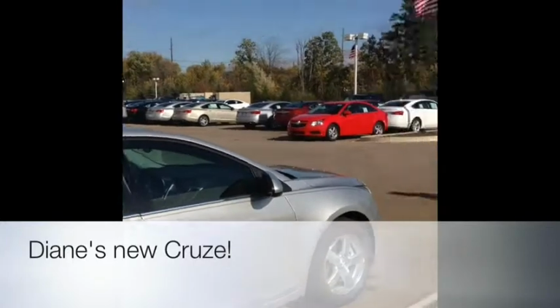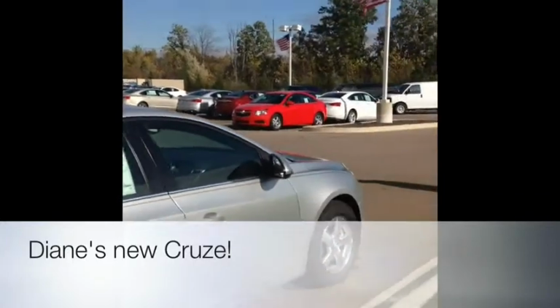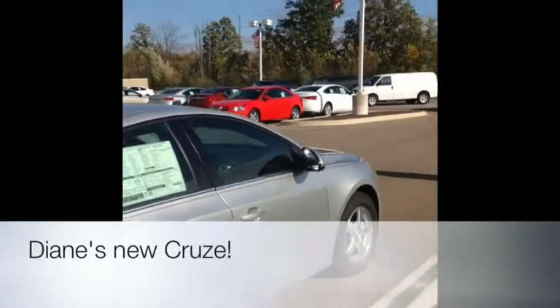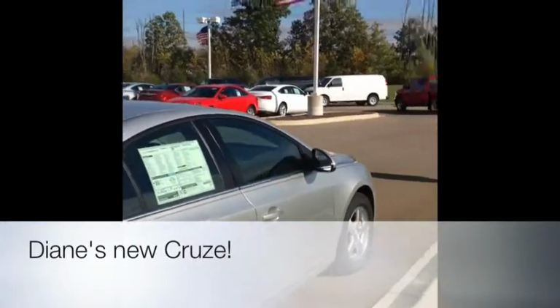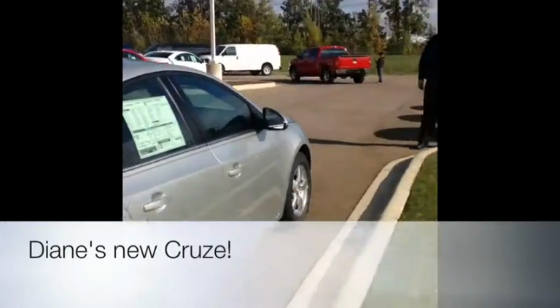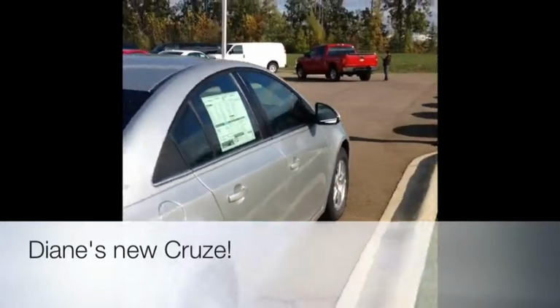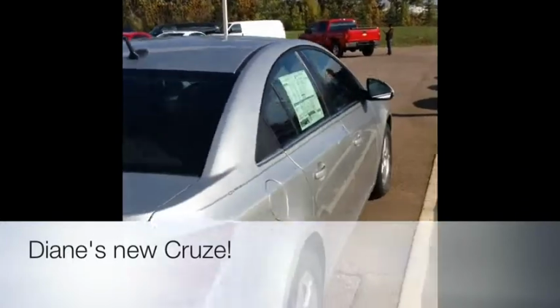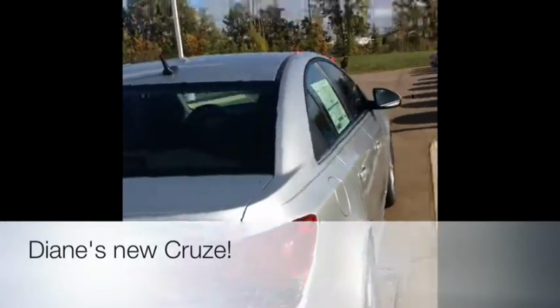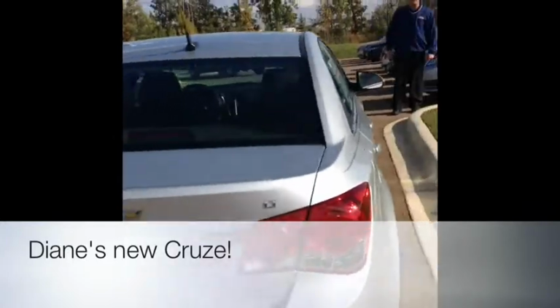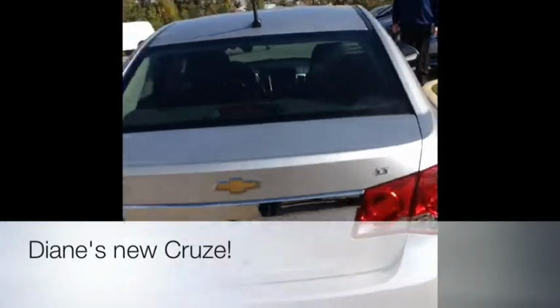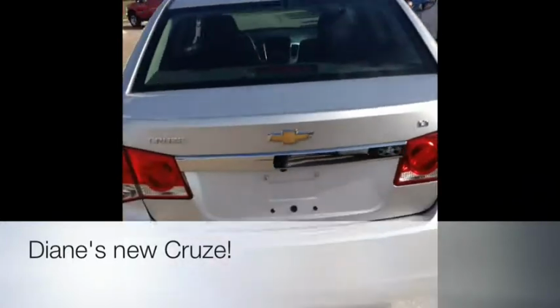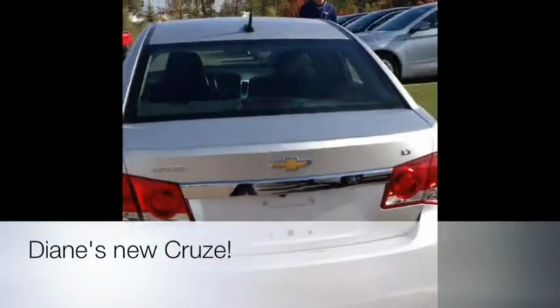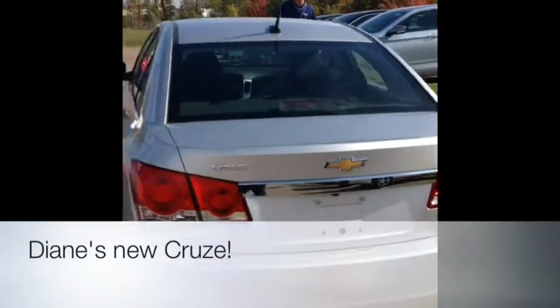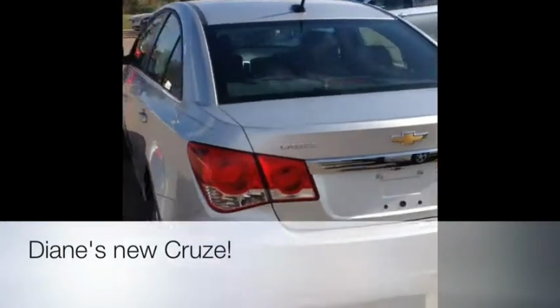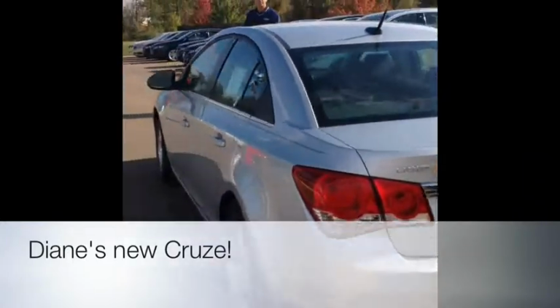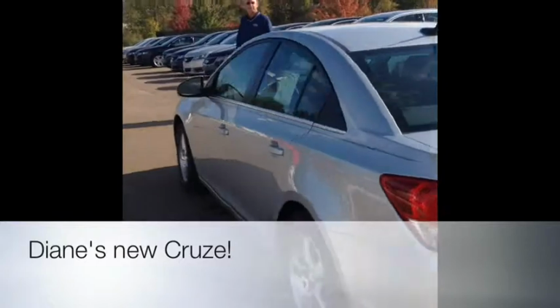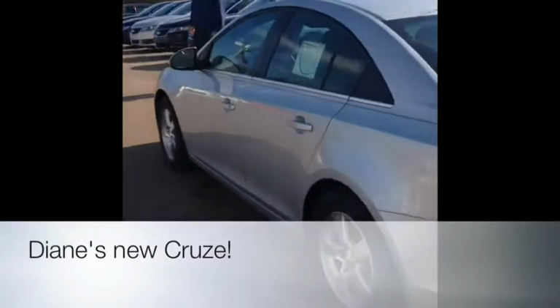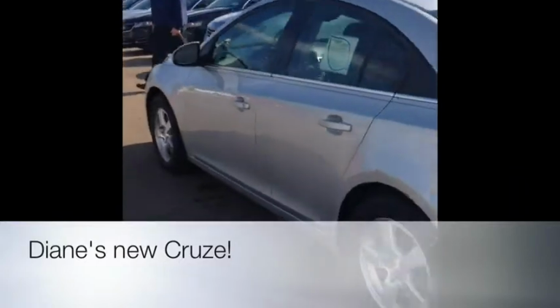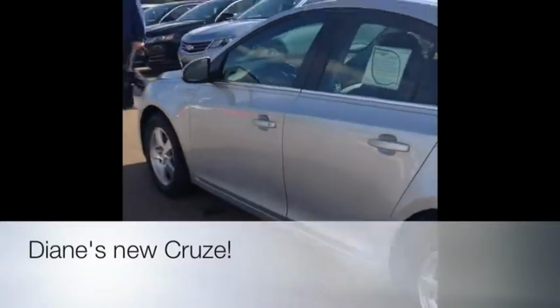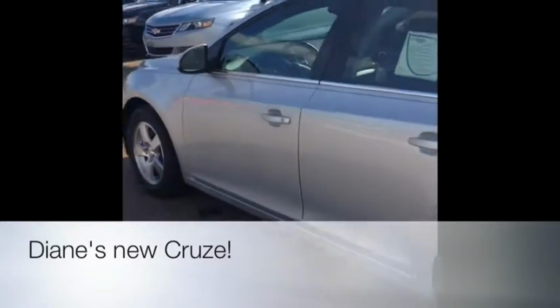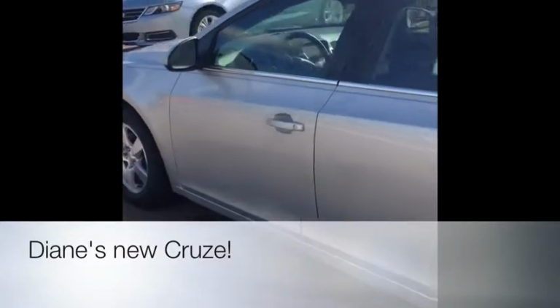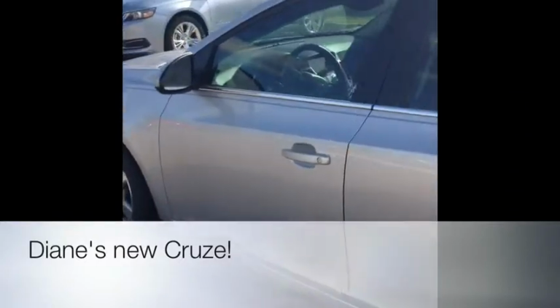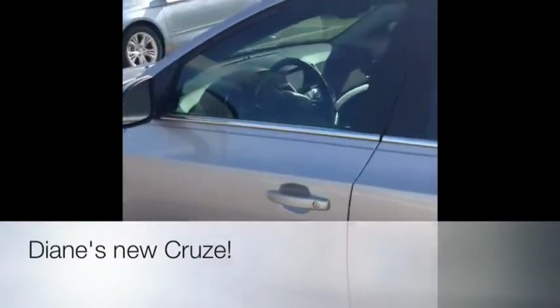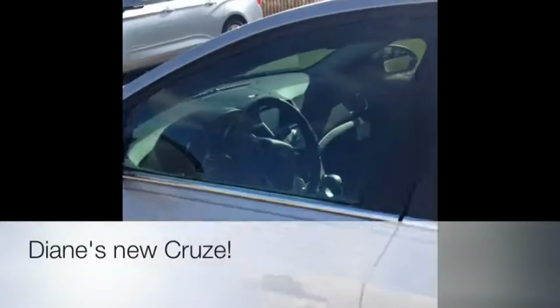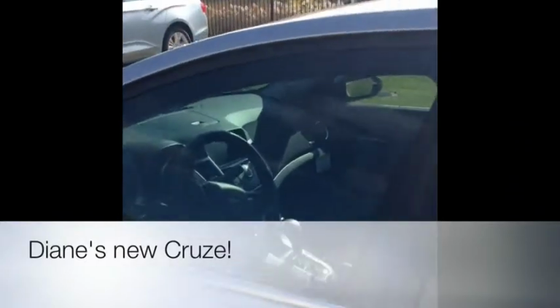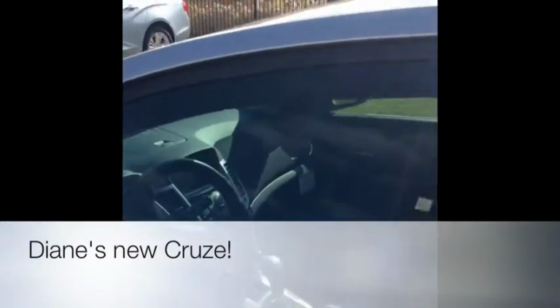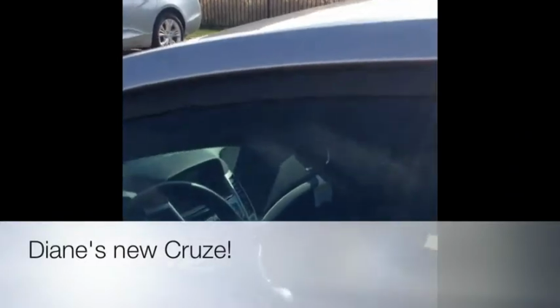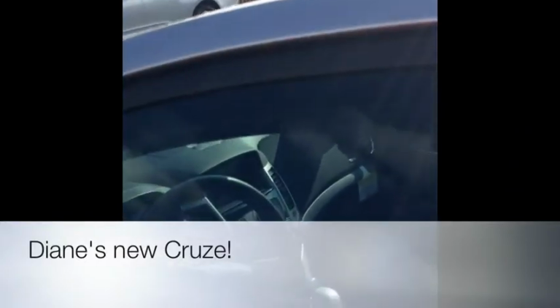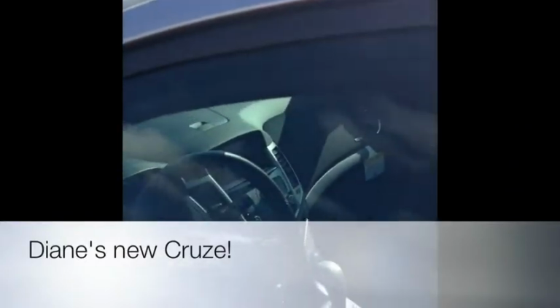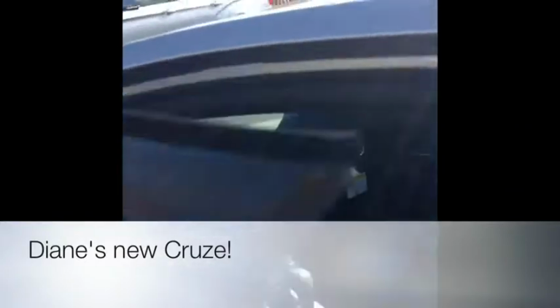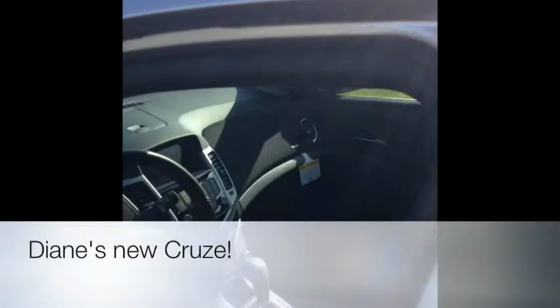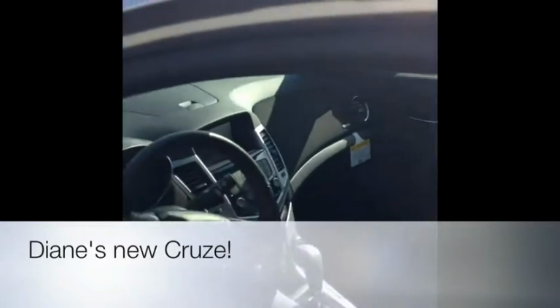Coming around the back of the vehicle, it's got an electric trunk, deep tinted glass, rear defrost. And here we're going to open the door and get in the inside.